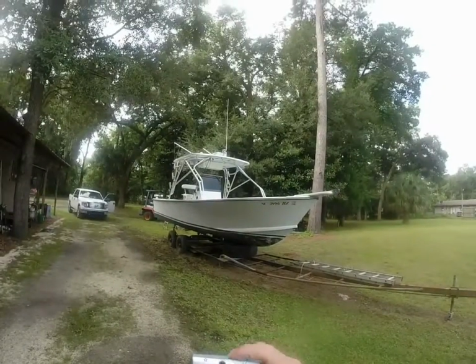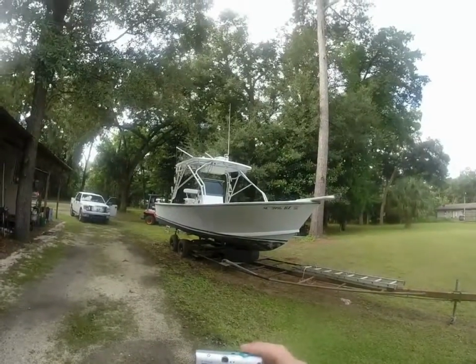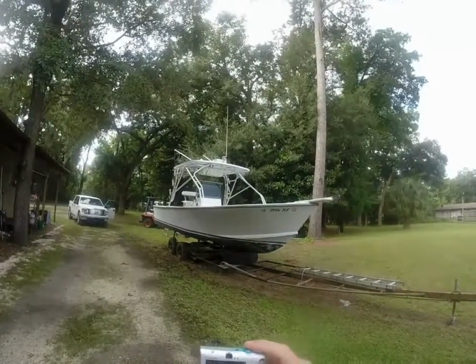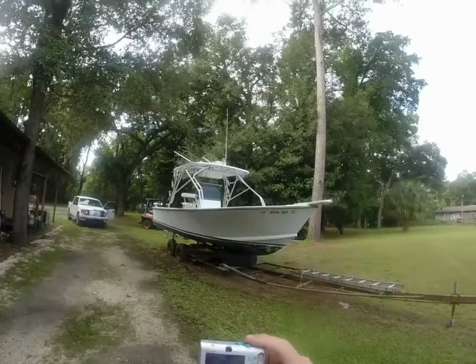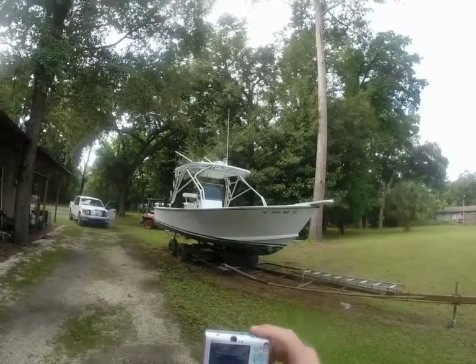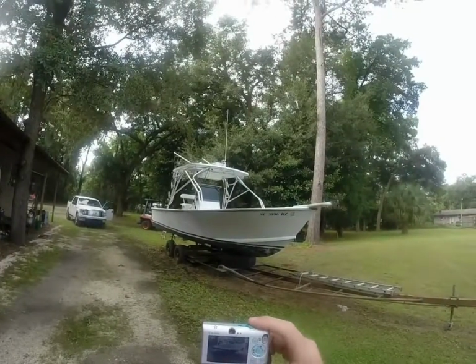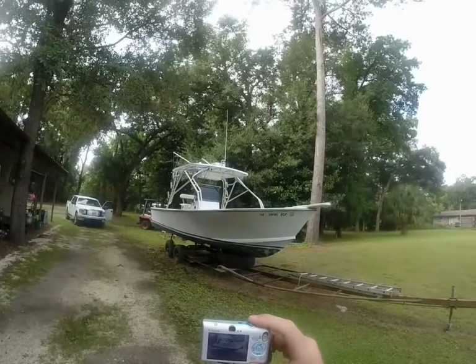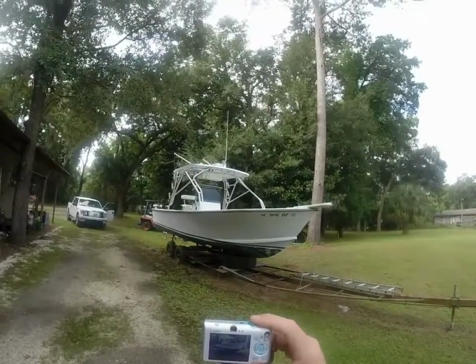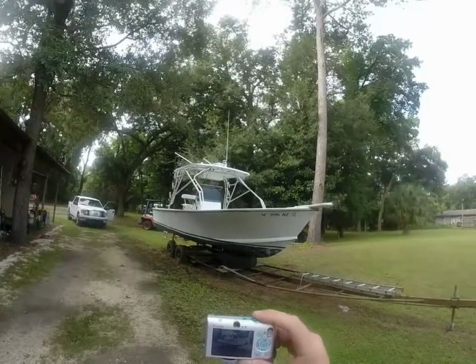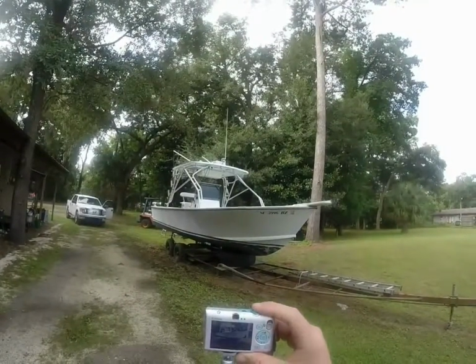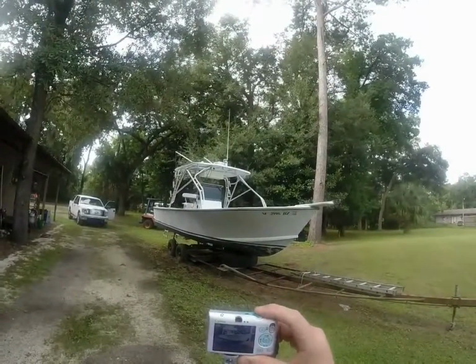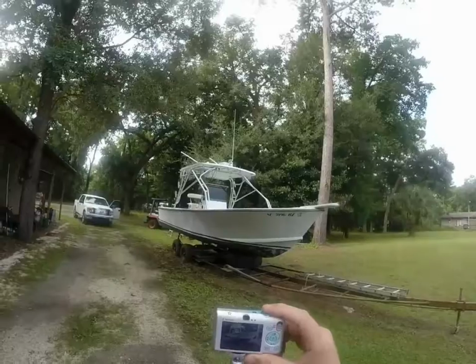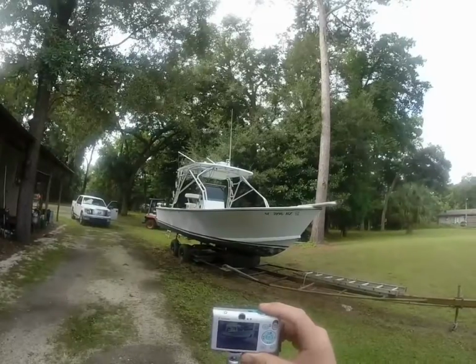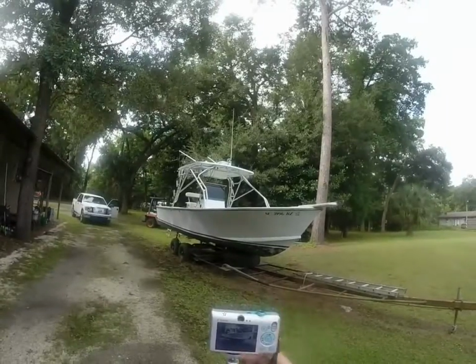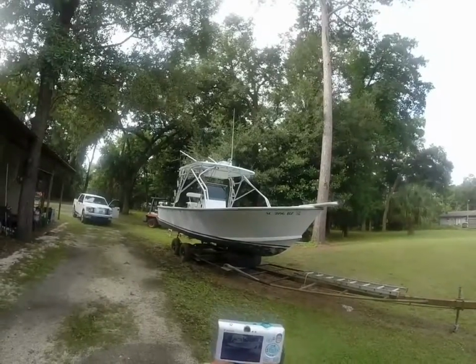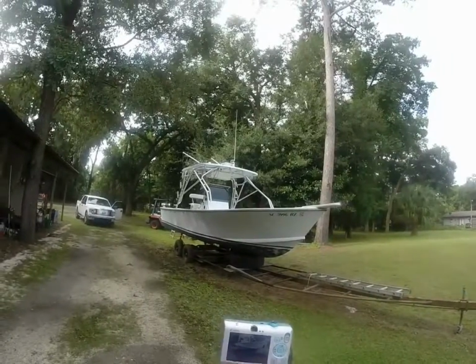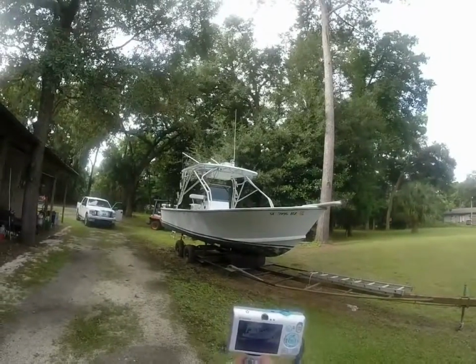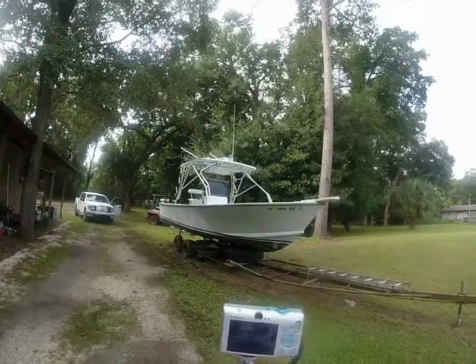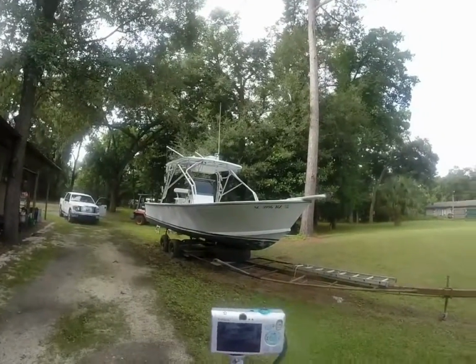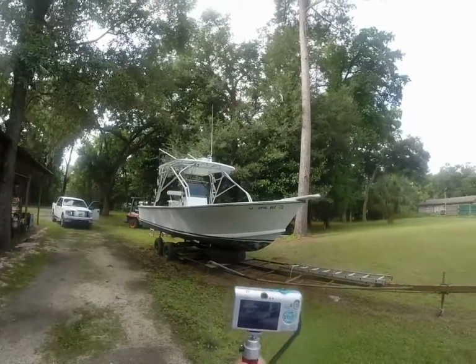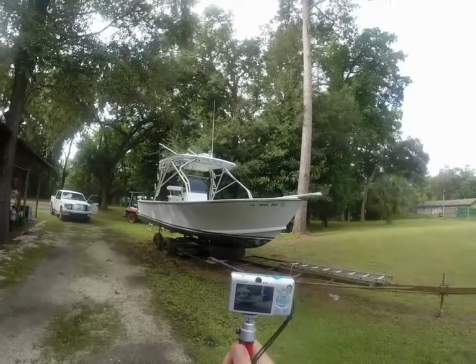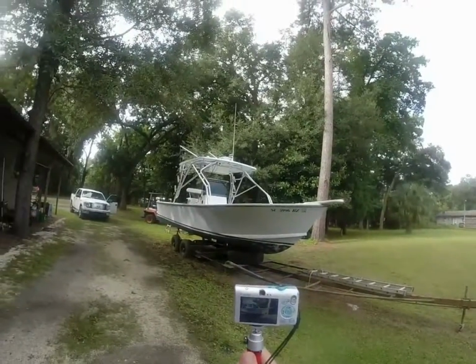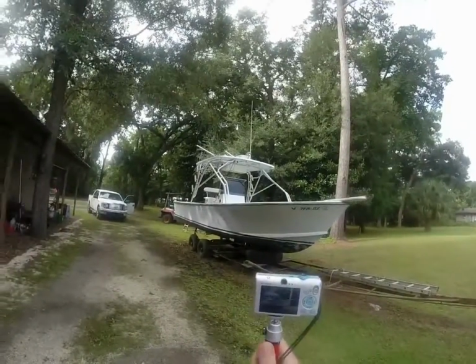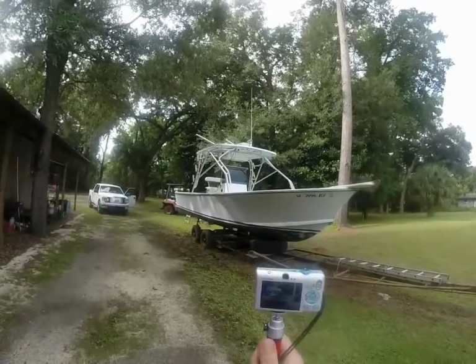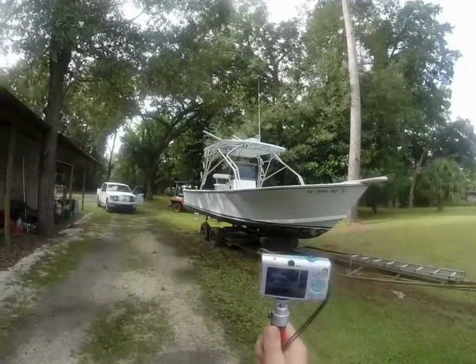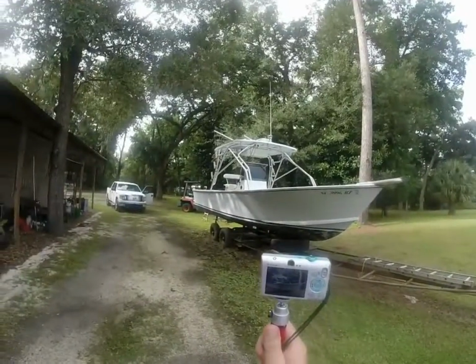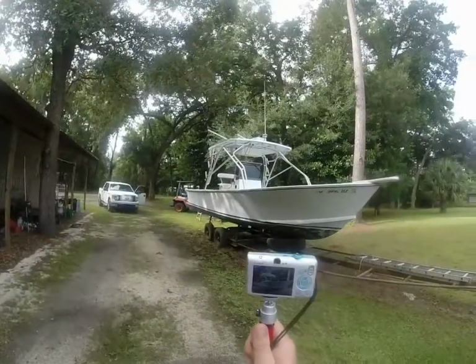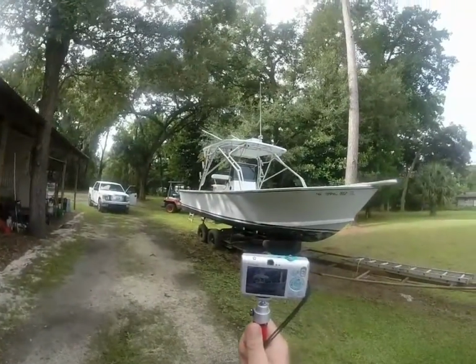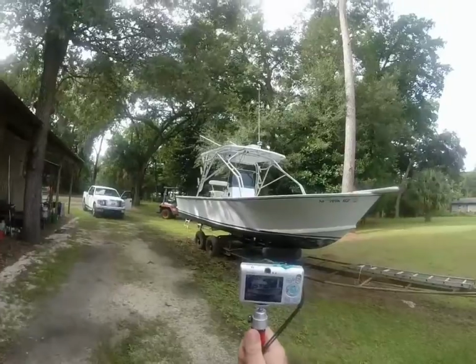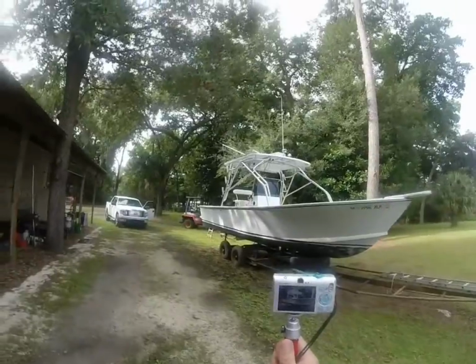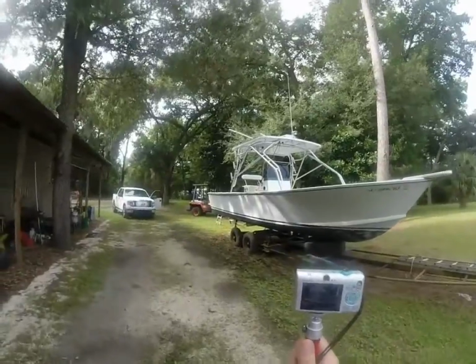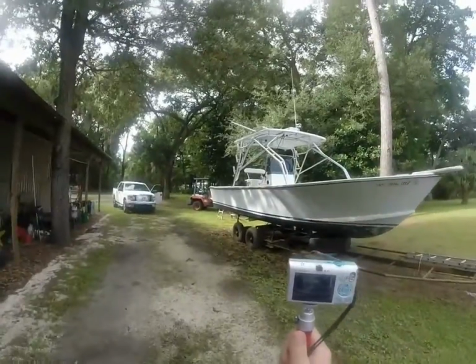Hey guys, Rob out here at IAlwaysInHotWater.com, rocking the GoPro and also the Canon today — the Canon keeps jumping out on me — and we're out here in sunny Bluffton.